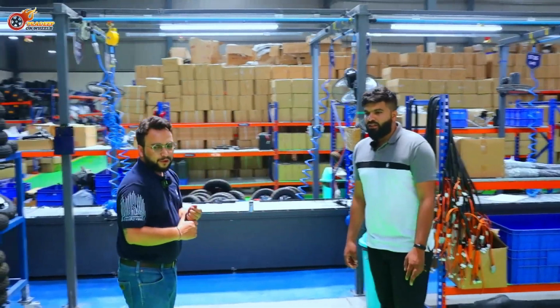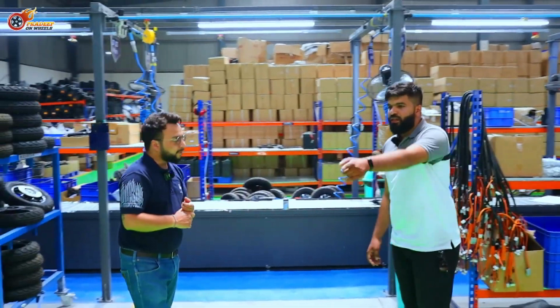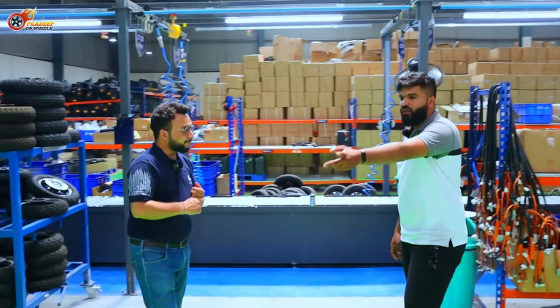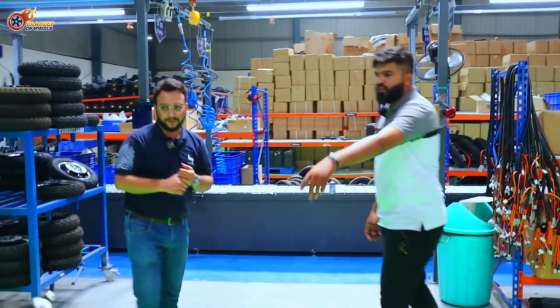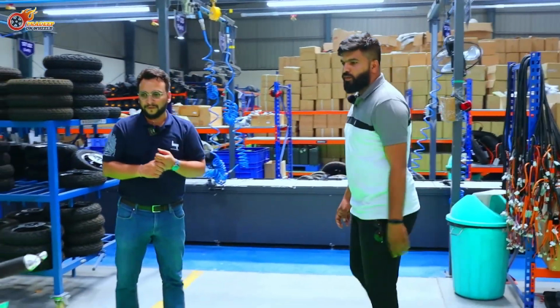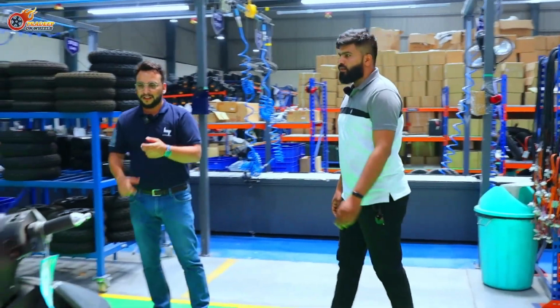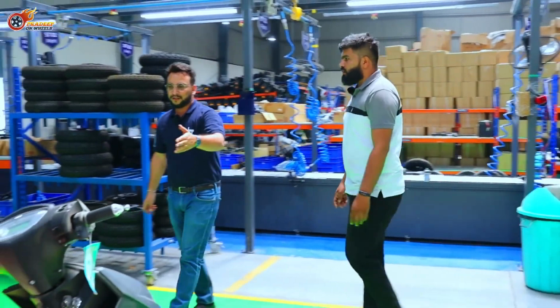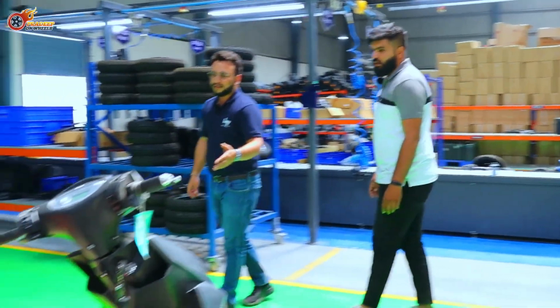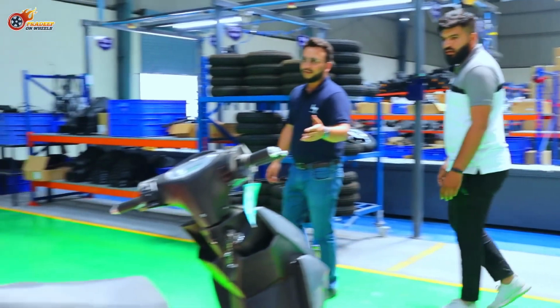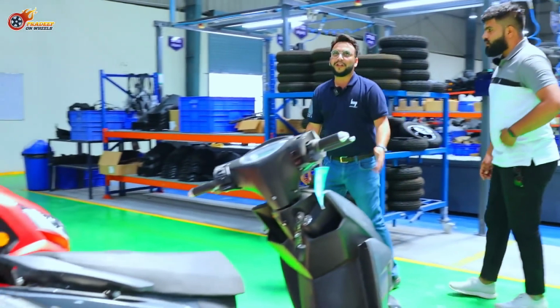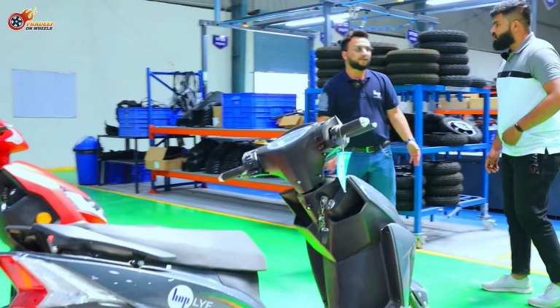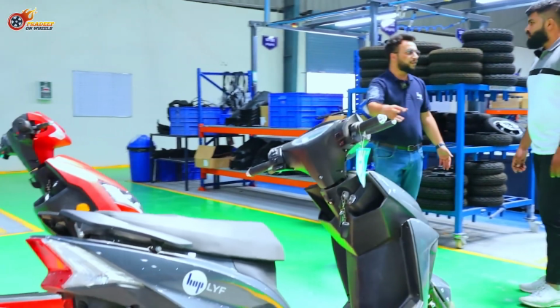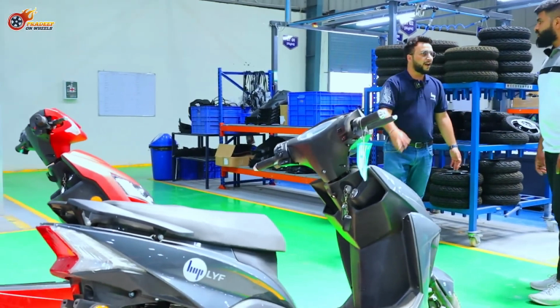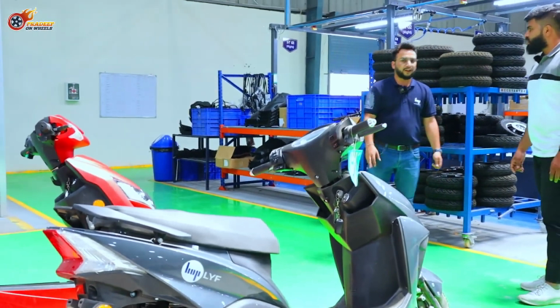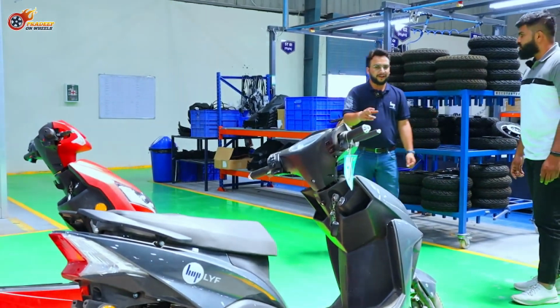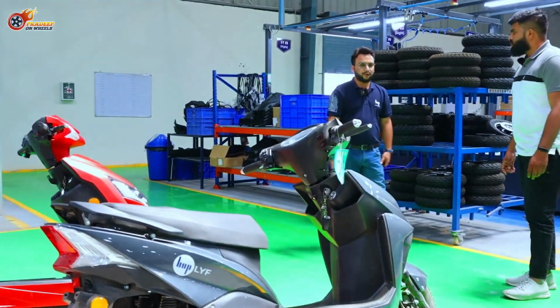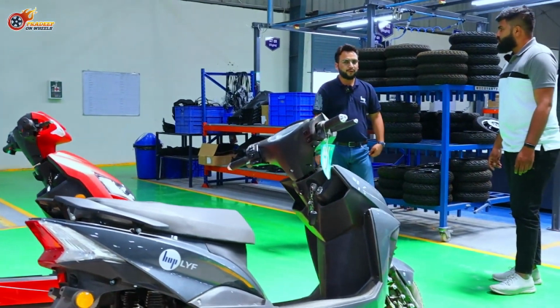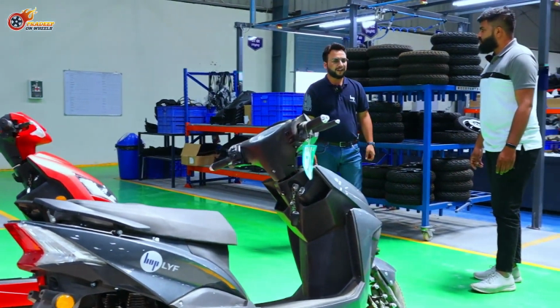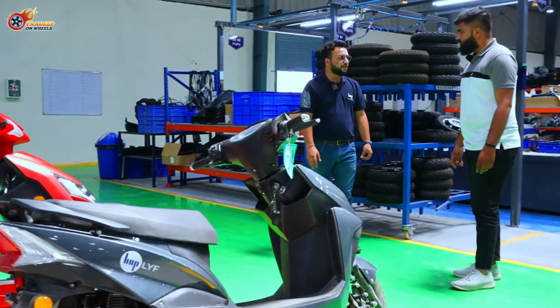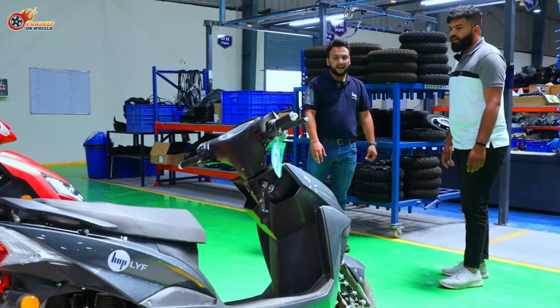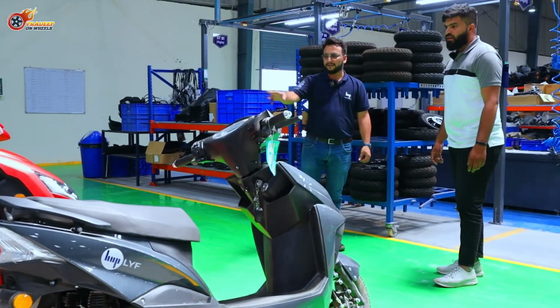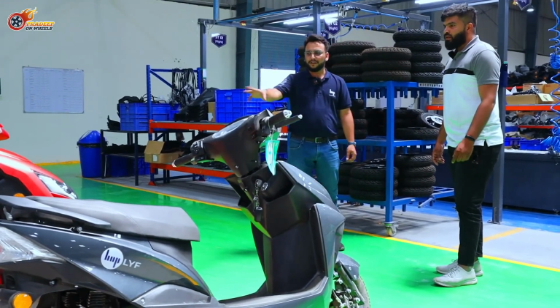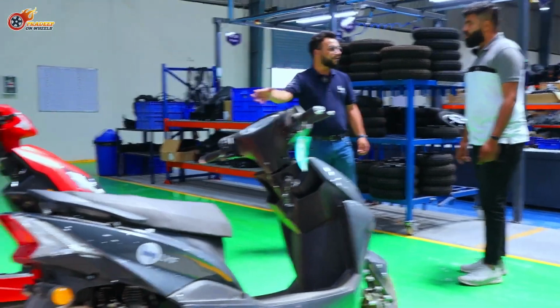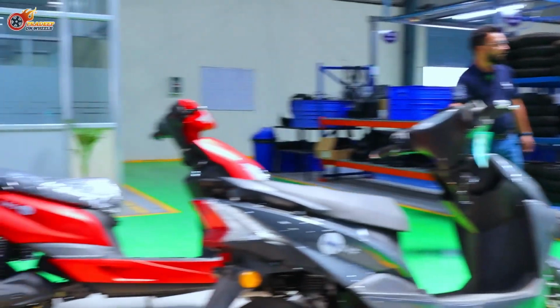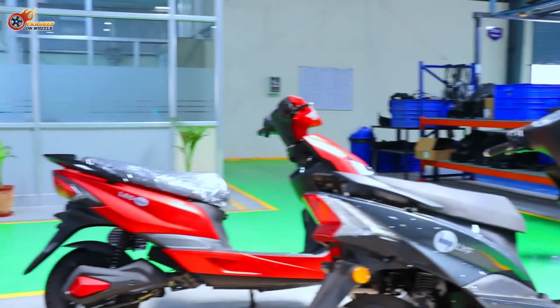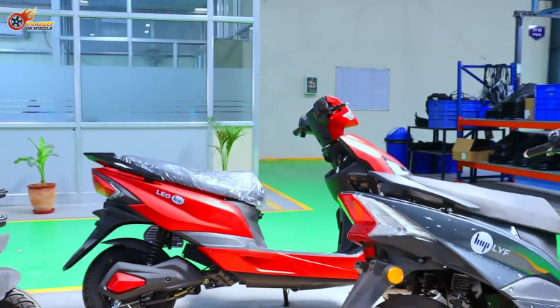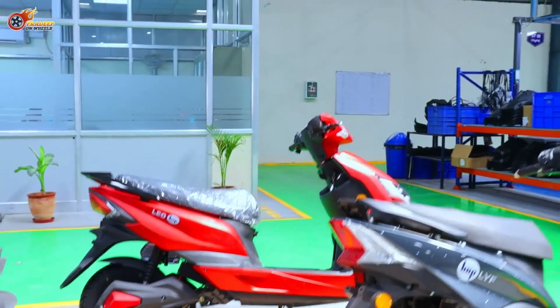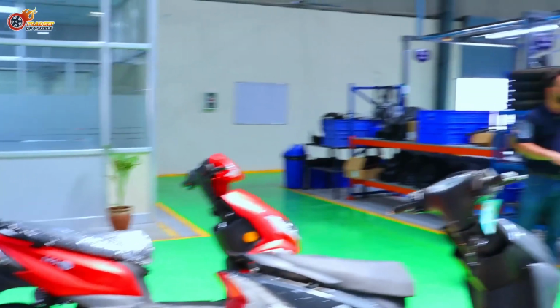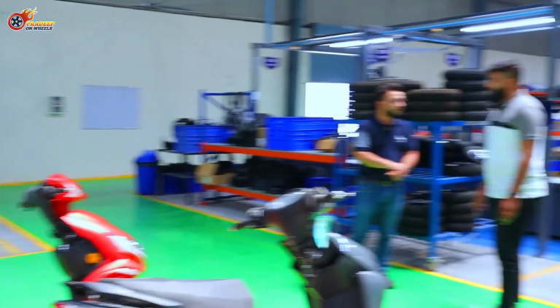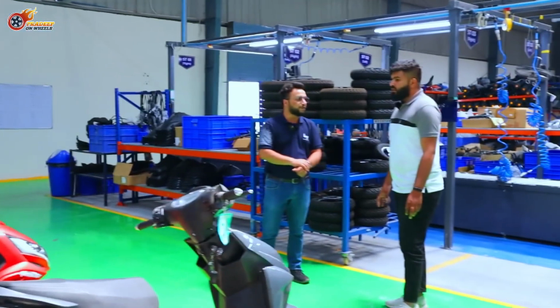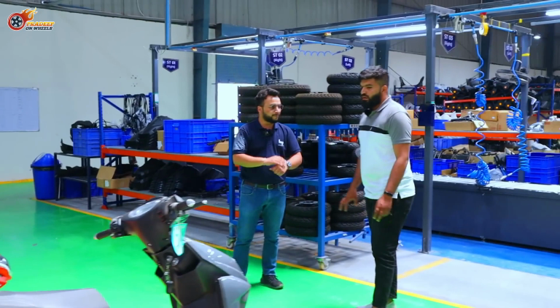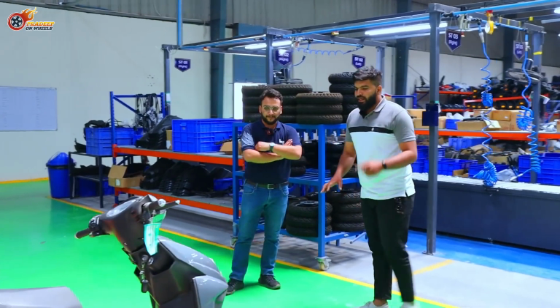What will be the pricing of both products? Leo starts close to ₹84,000, and the higher battery range variant goes to ₹89,000. Life is about ₹3,000 more expensive than Leo because of its broader, specialized look.